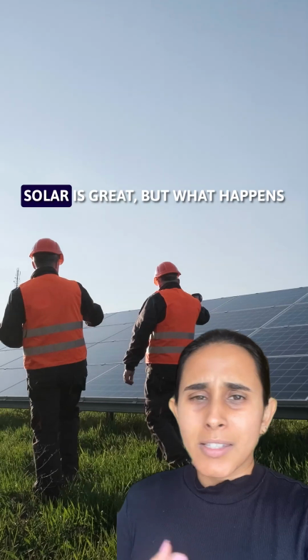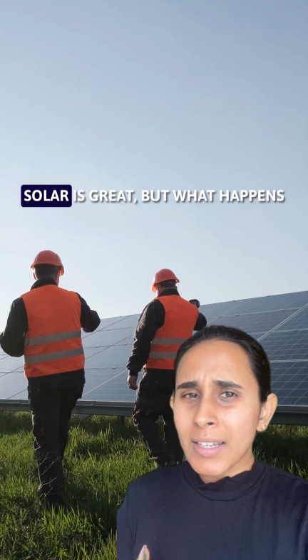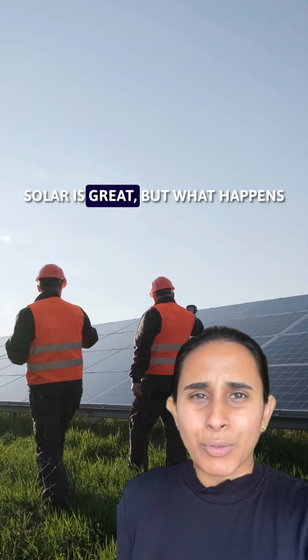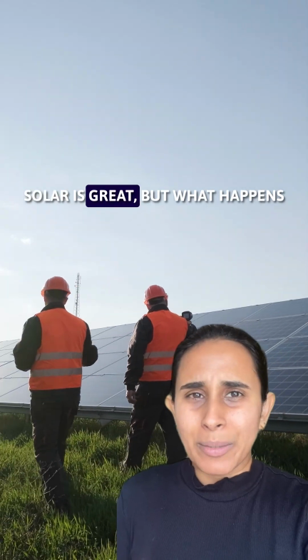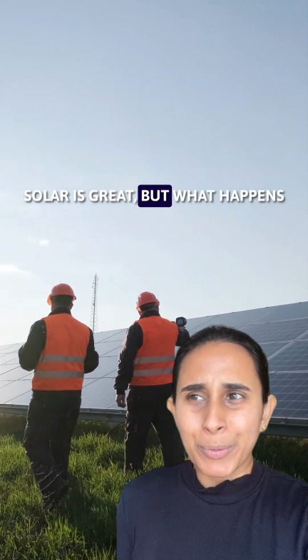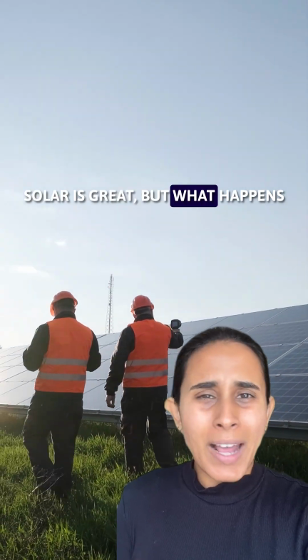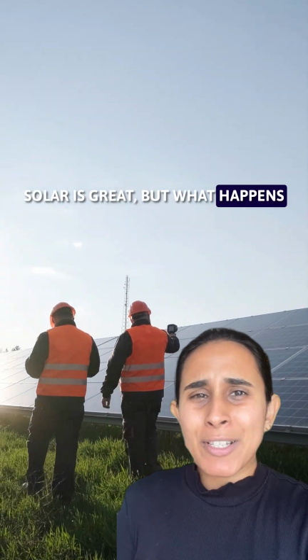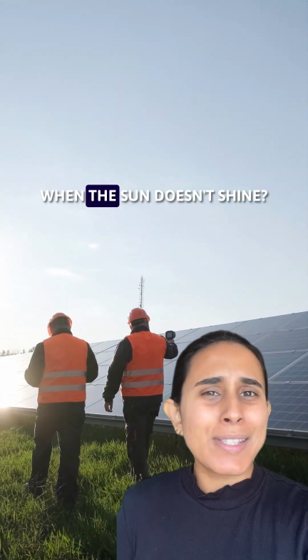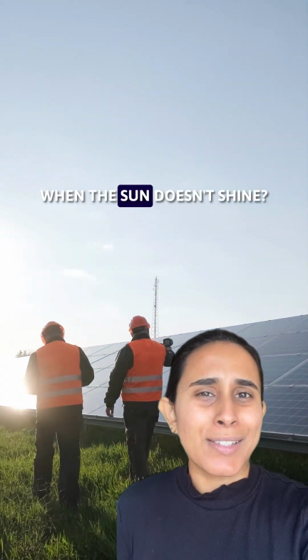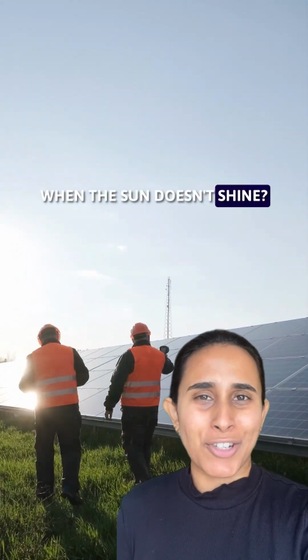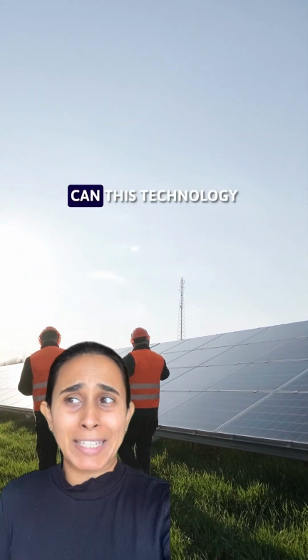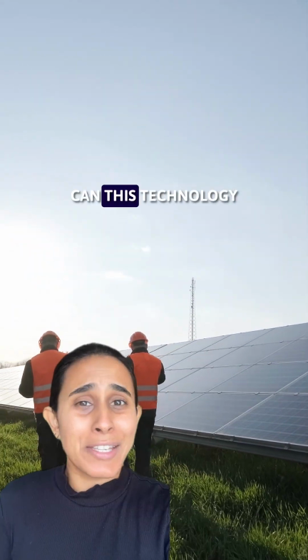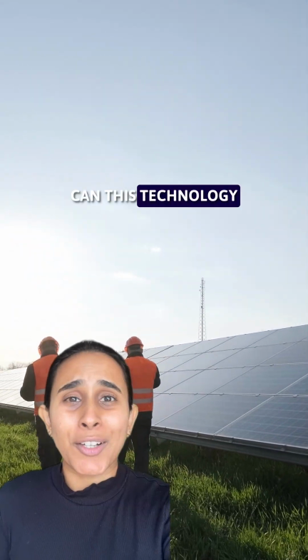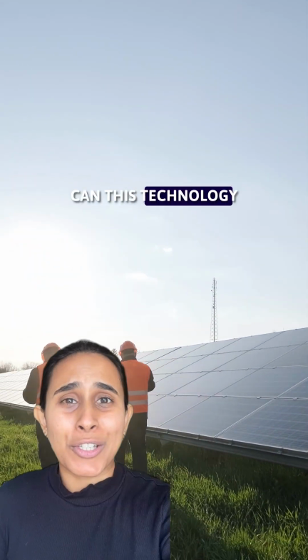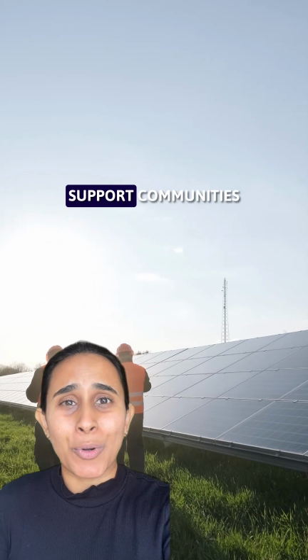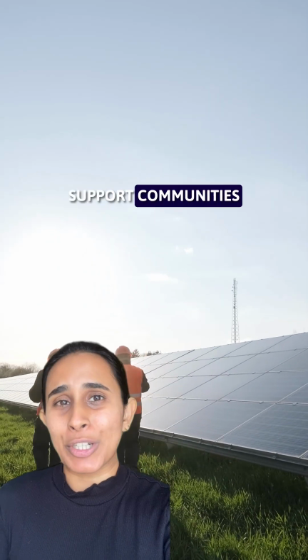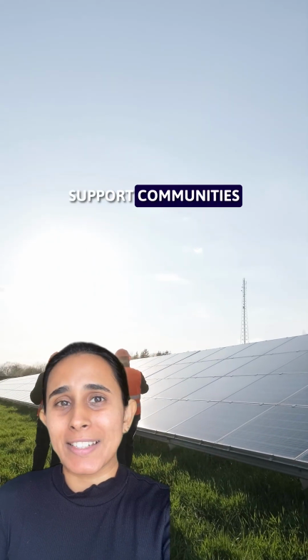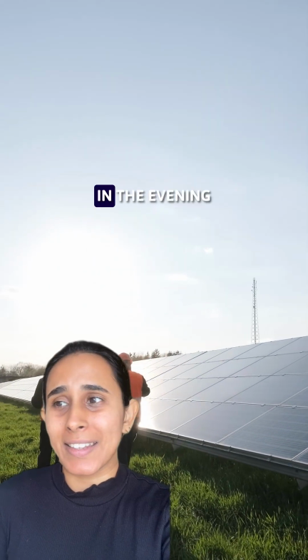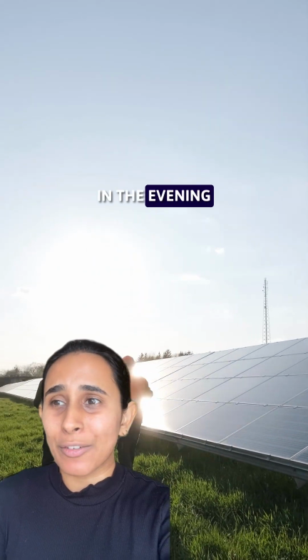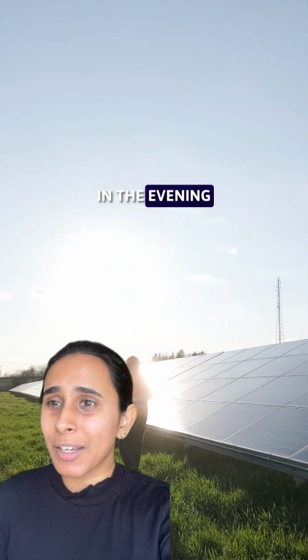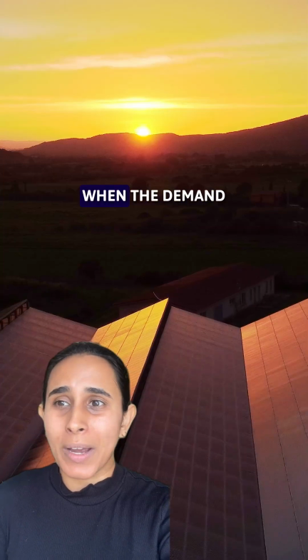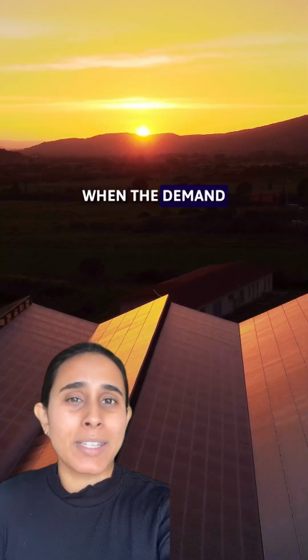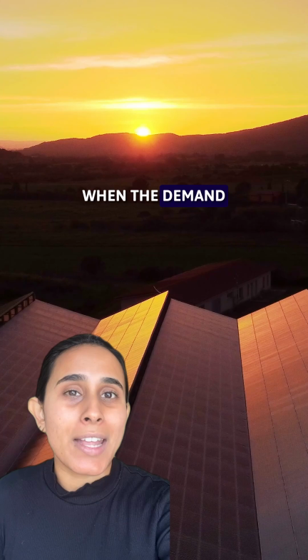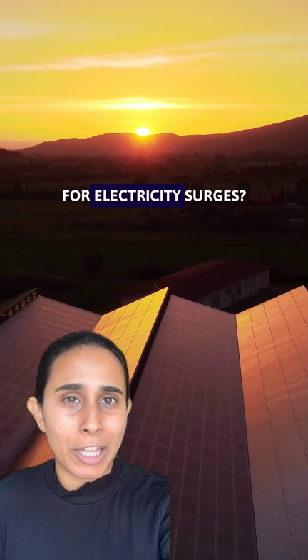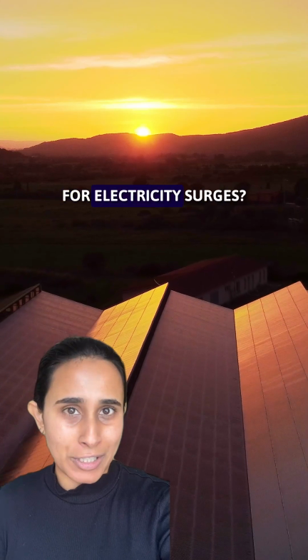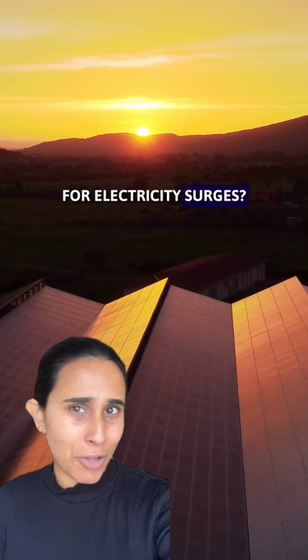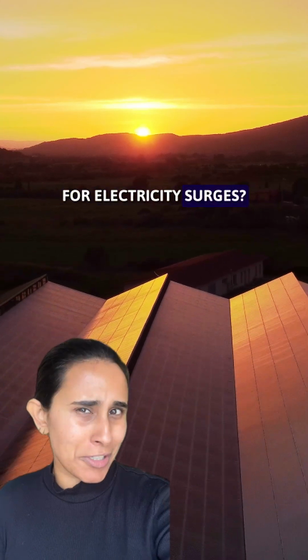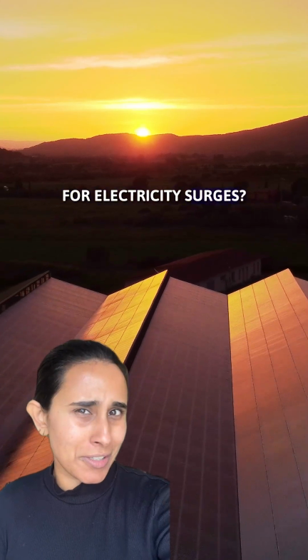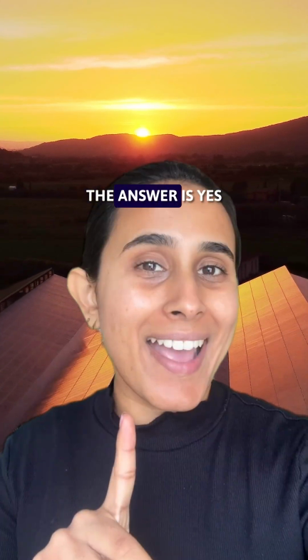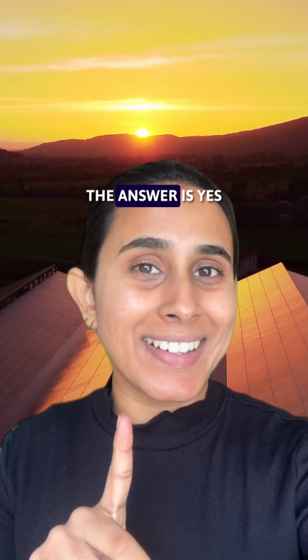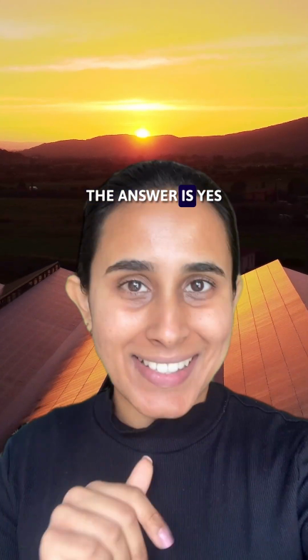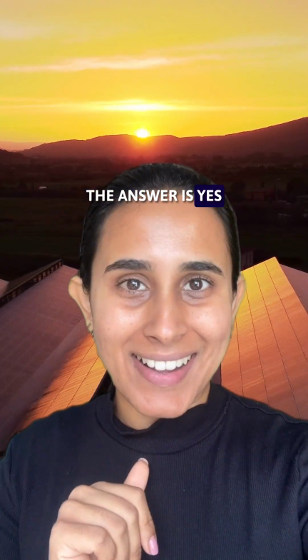Solar is great, but what happens when the sun doesn't shine? Can this technology support communities in the evening when the demand for electricity surges? The answer is yes.